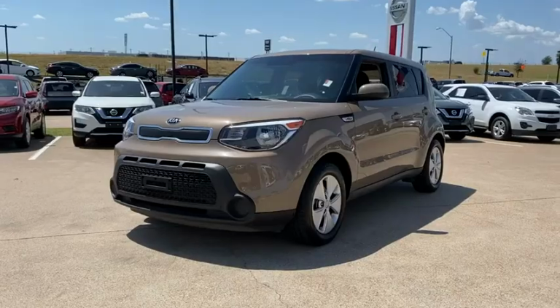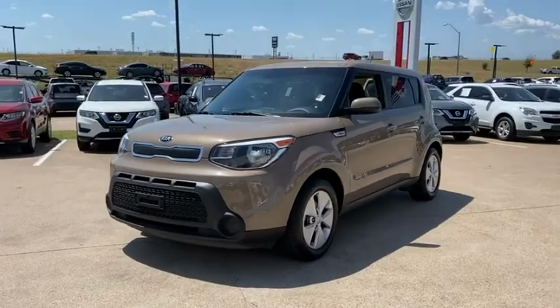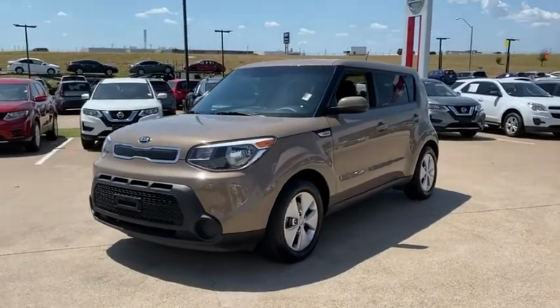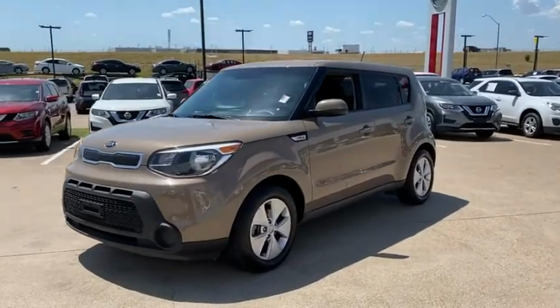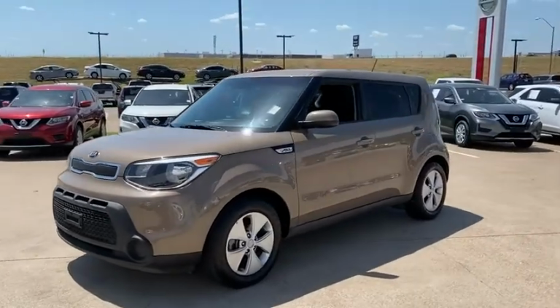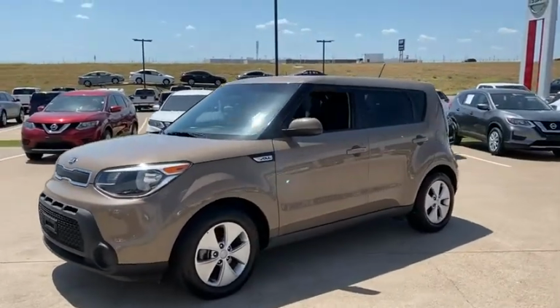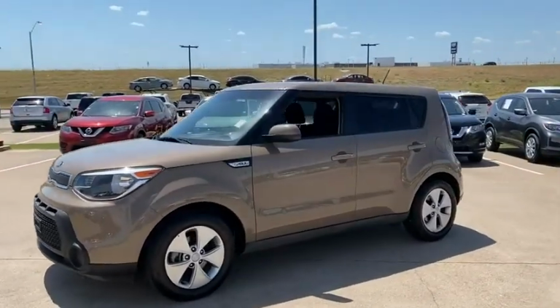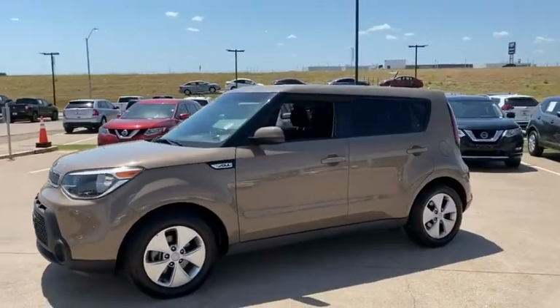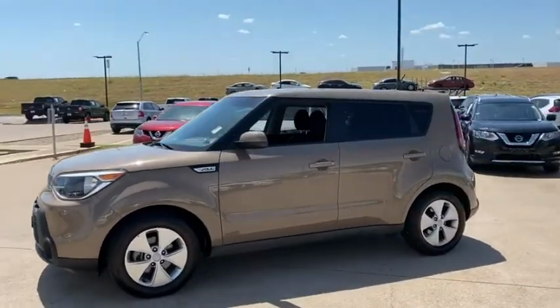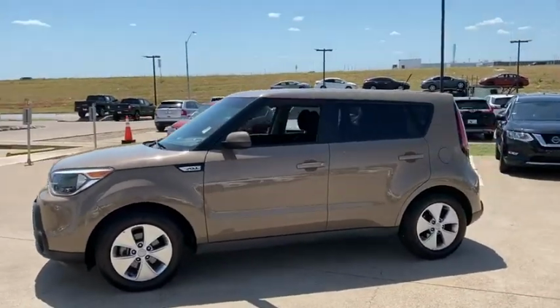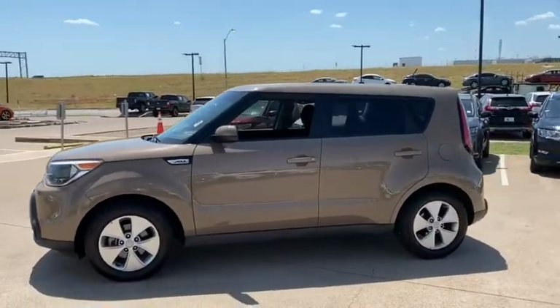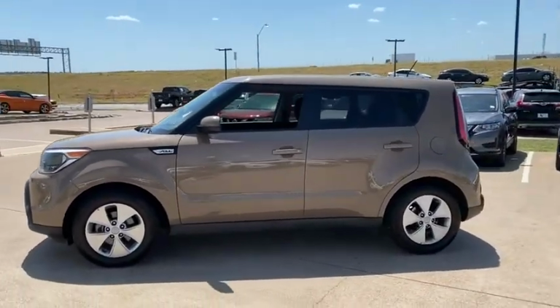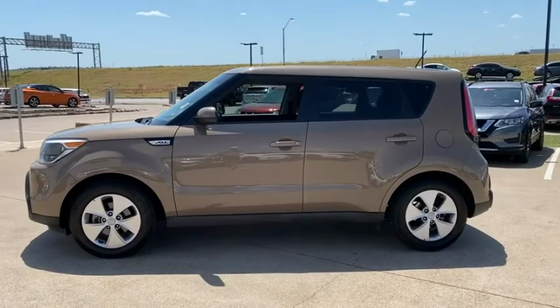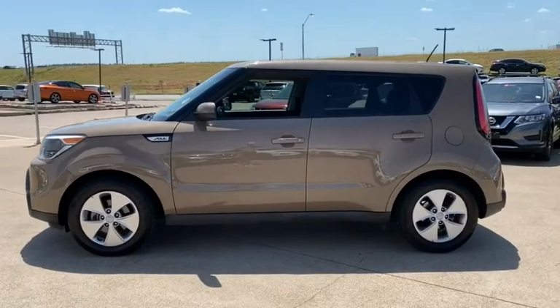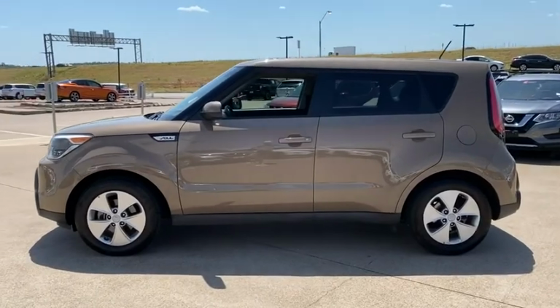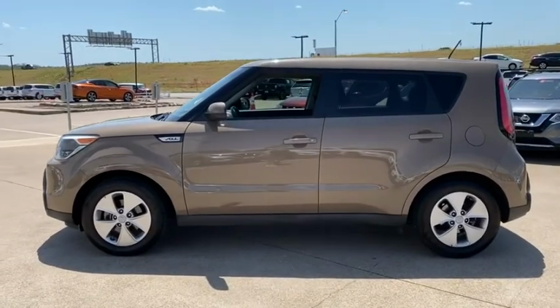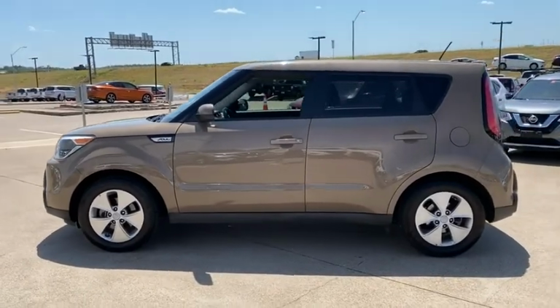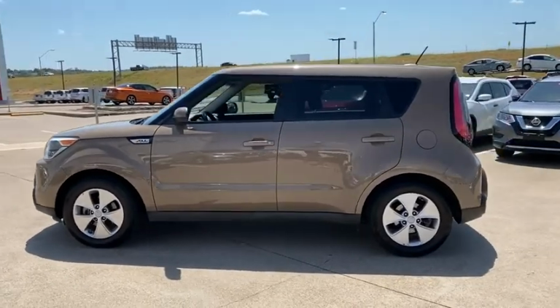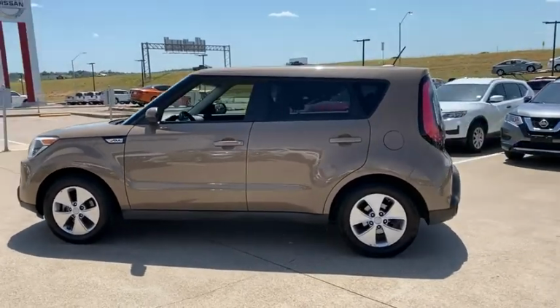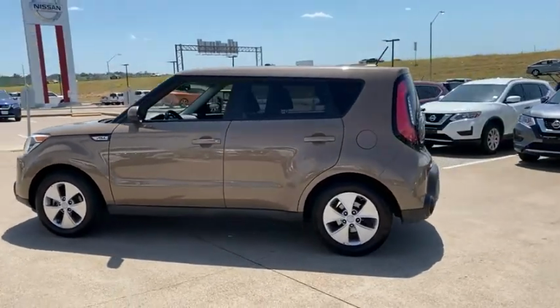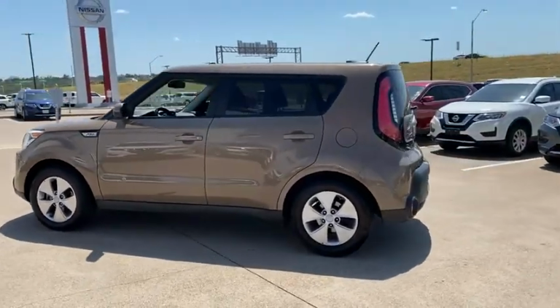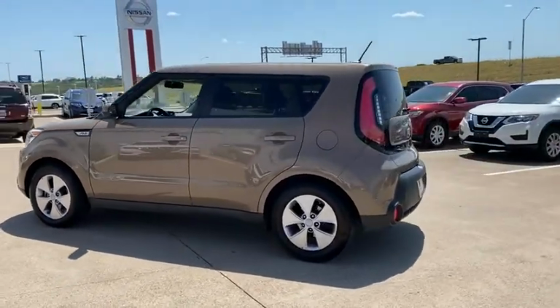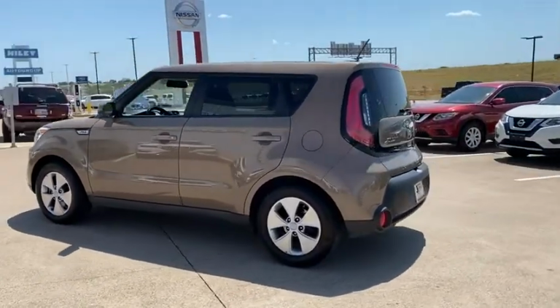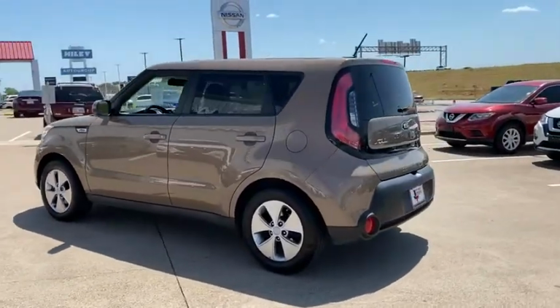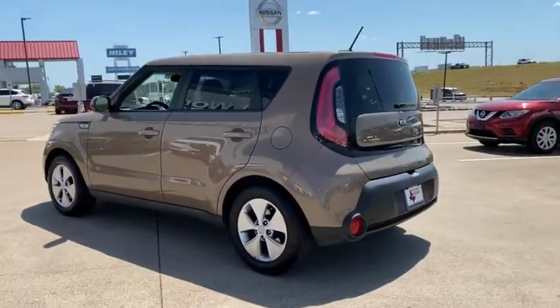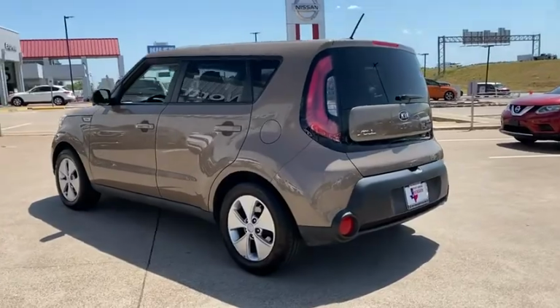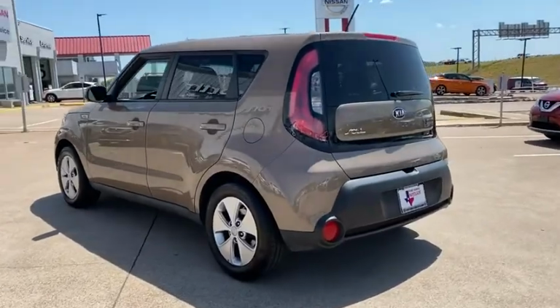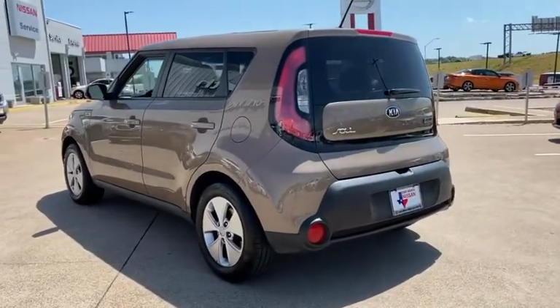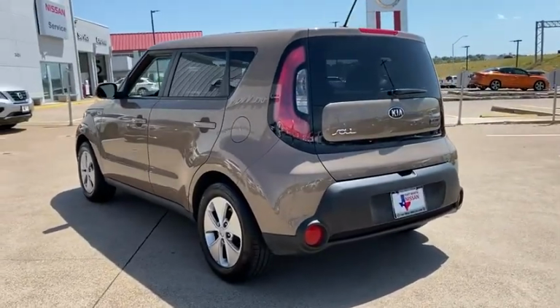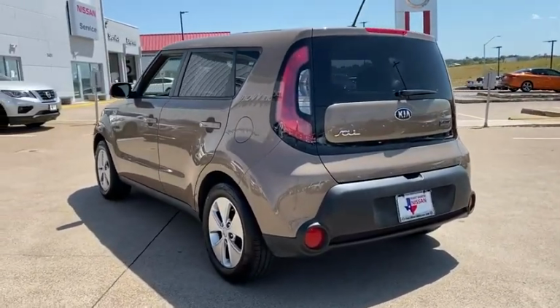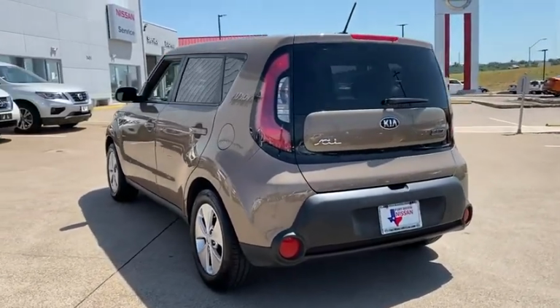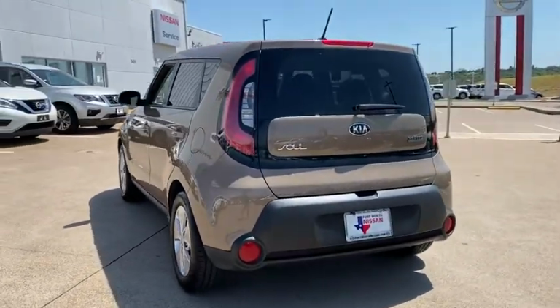Stop by and take a look at the 2016 Kia Soul. The Soul is quick and ready with its innovative, catchy style, a sharp, roomy, and well-fitted cabin, and a comprehensive list of safety and fun features.